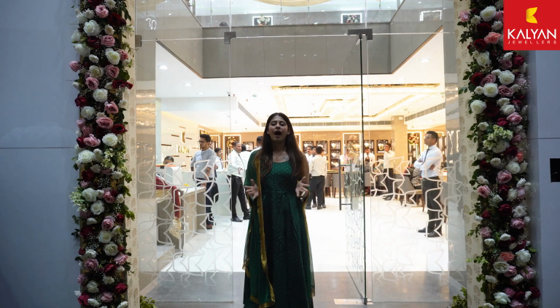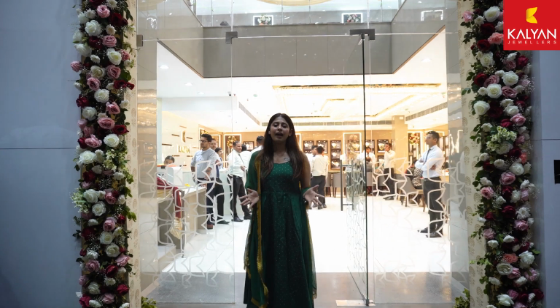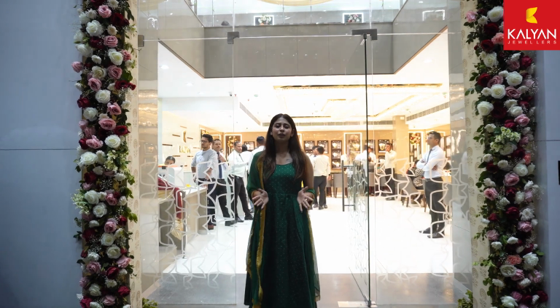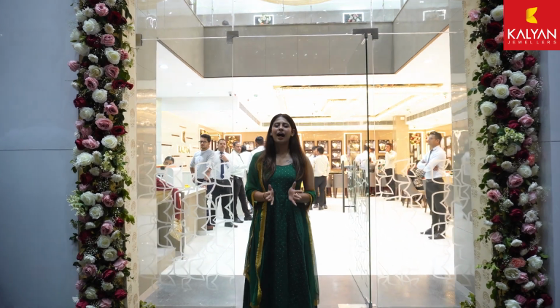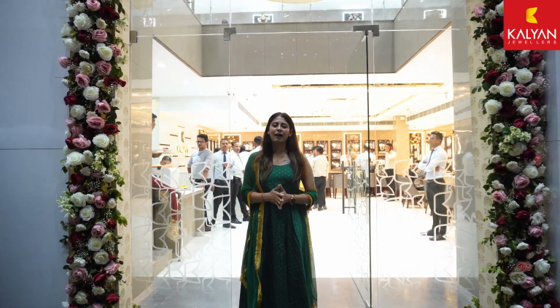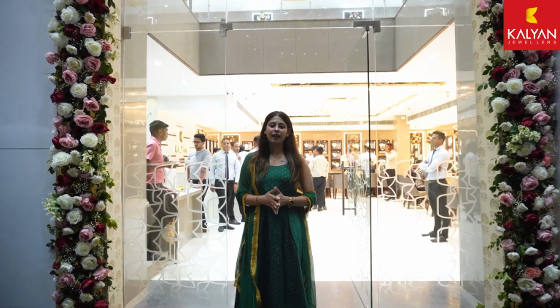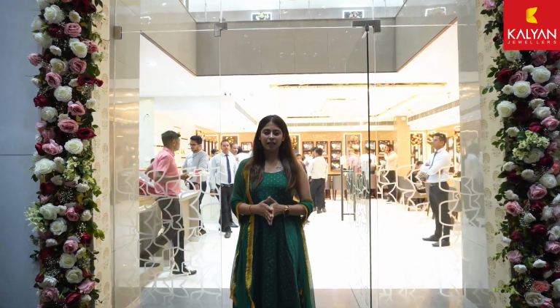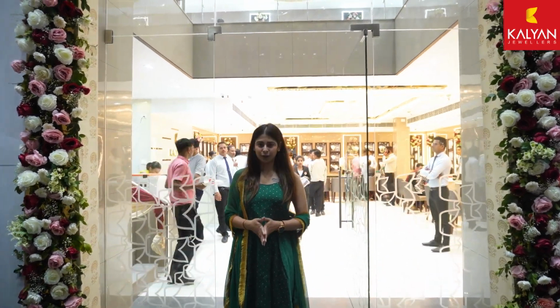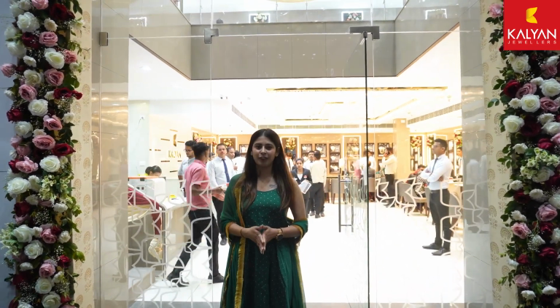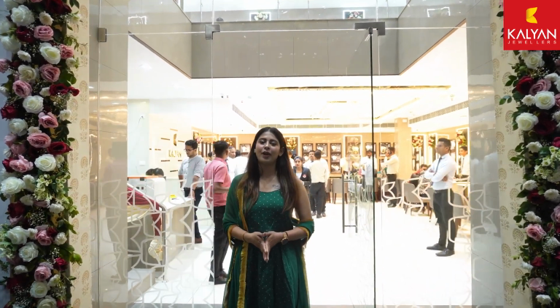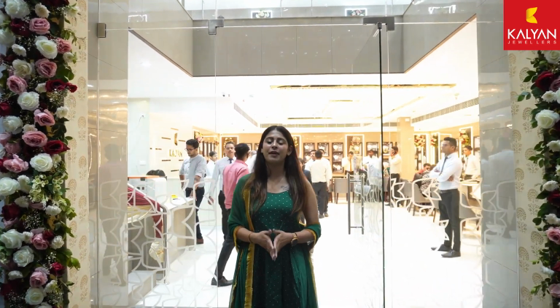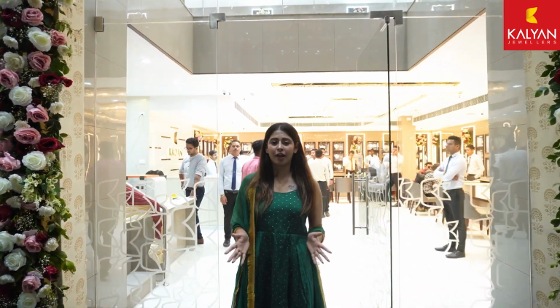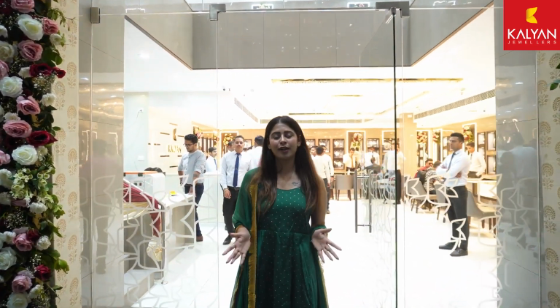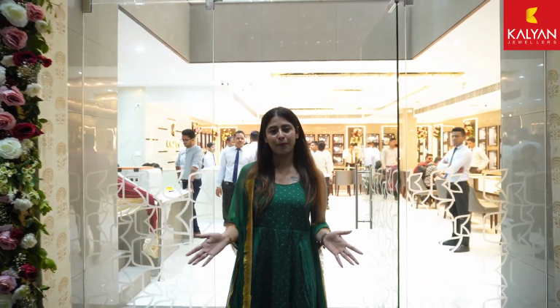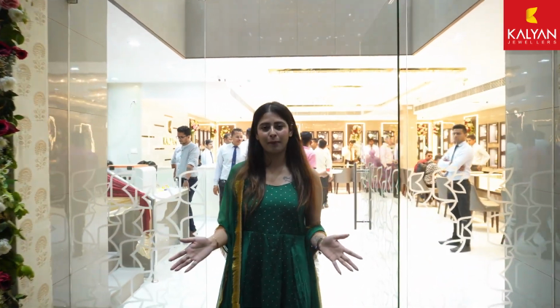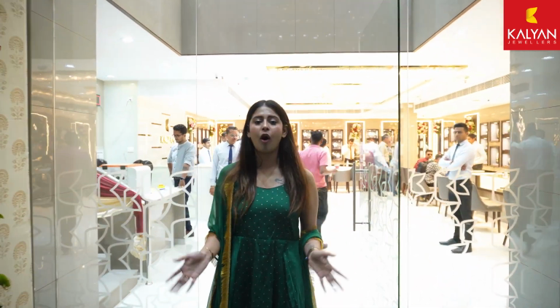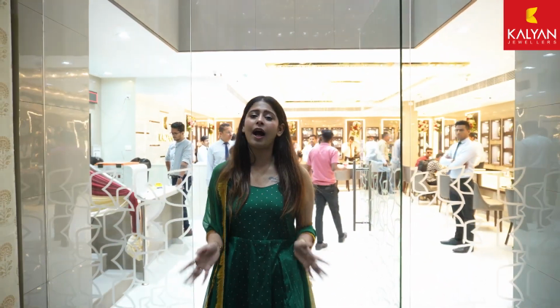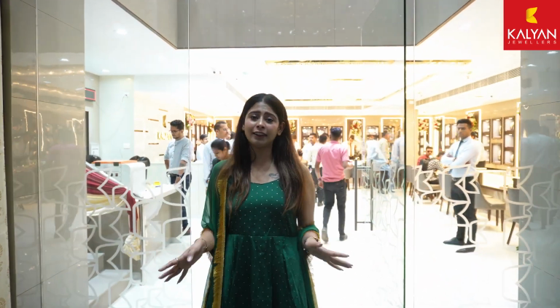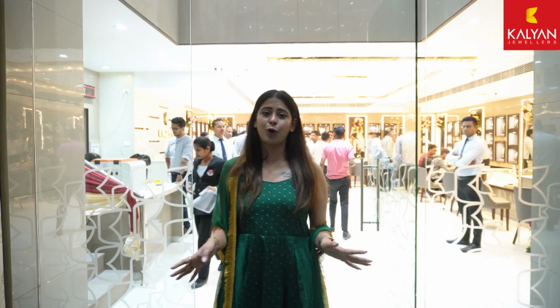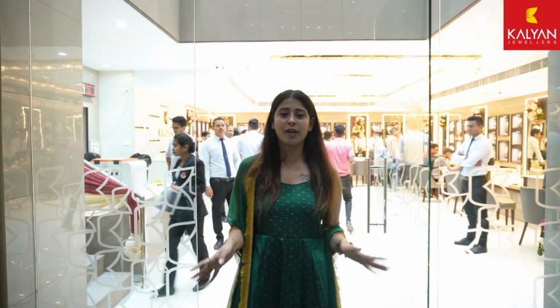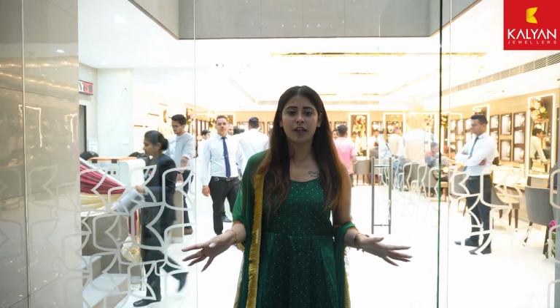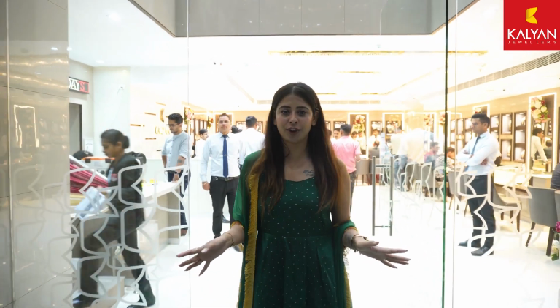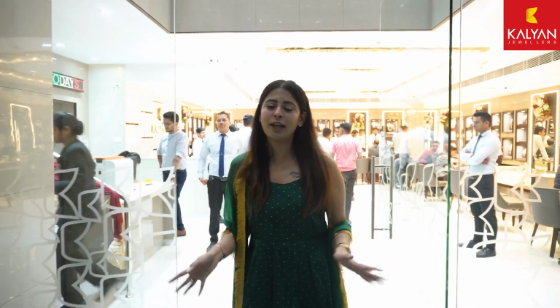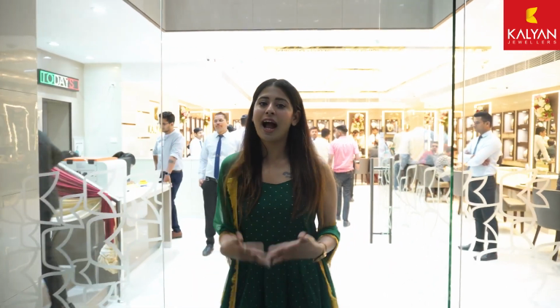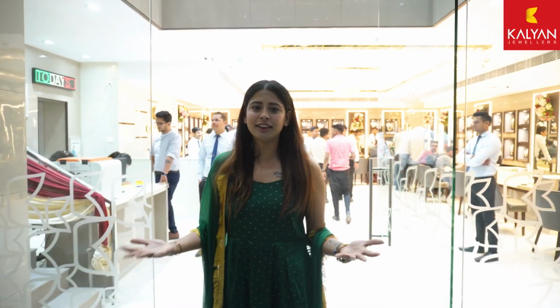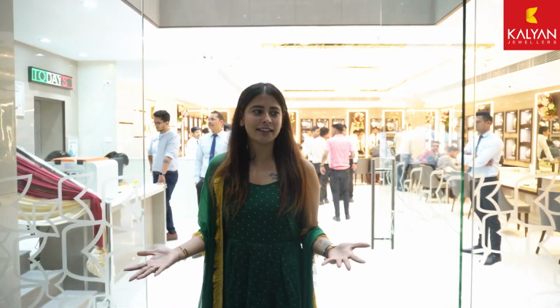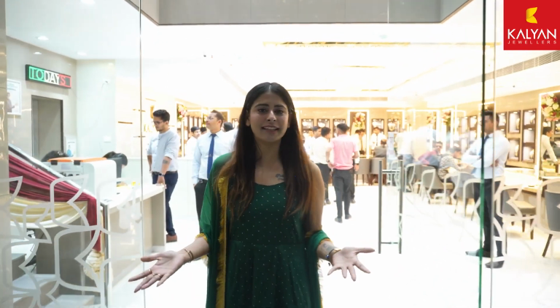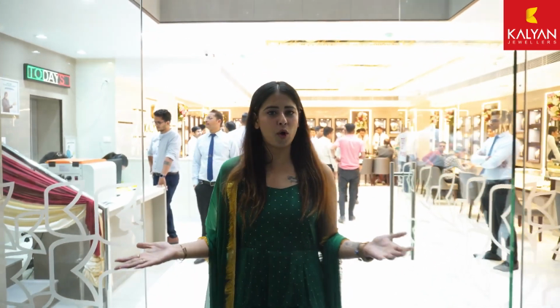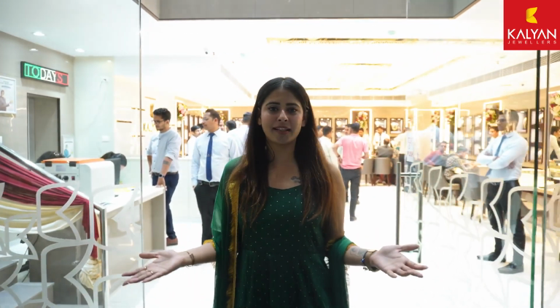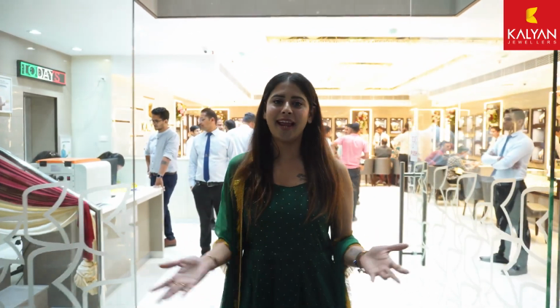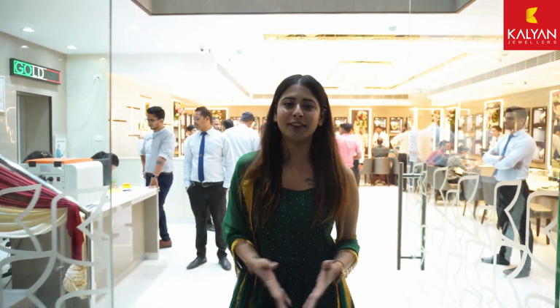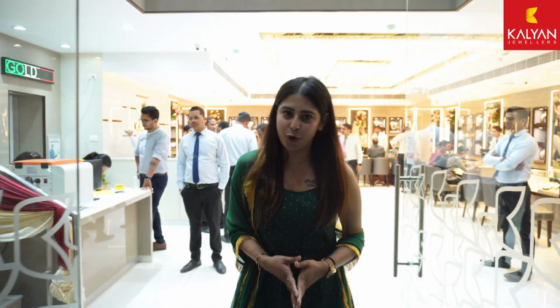Hi guys, so today we are going to Kalyan Jewelers, which is on Birara Road in Kanpur, and today is the inauguration of the store. So let's explore the store.